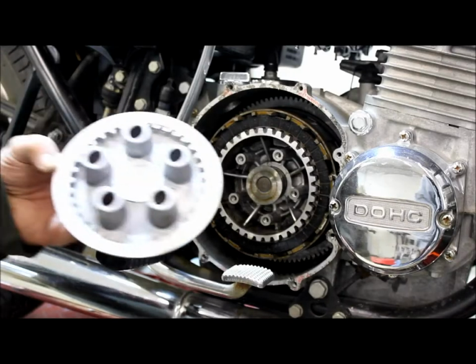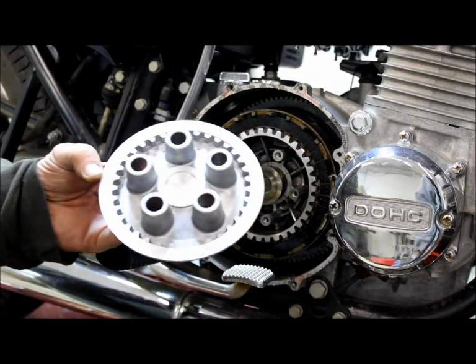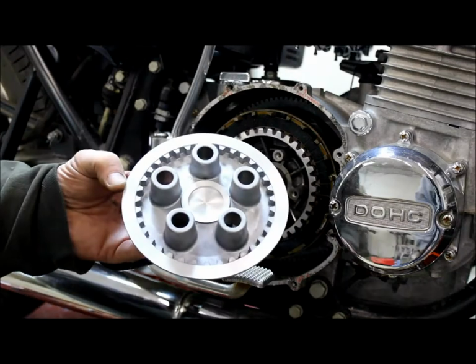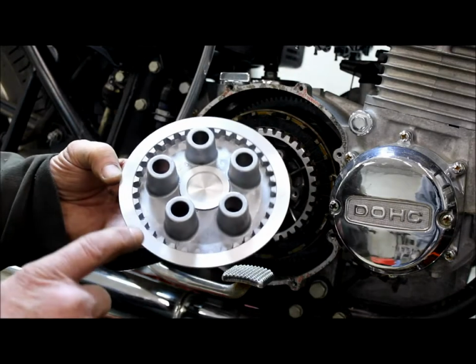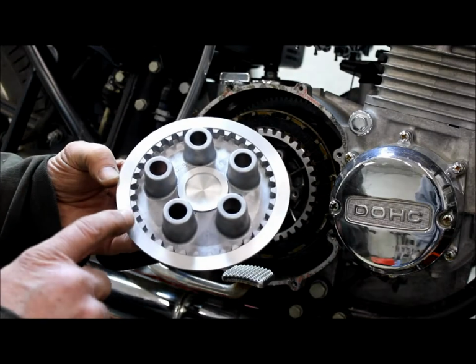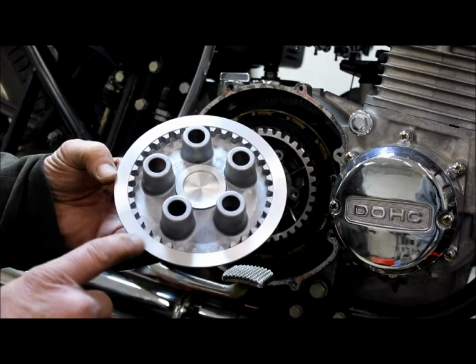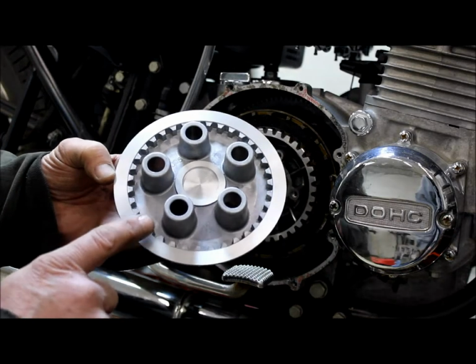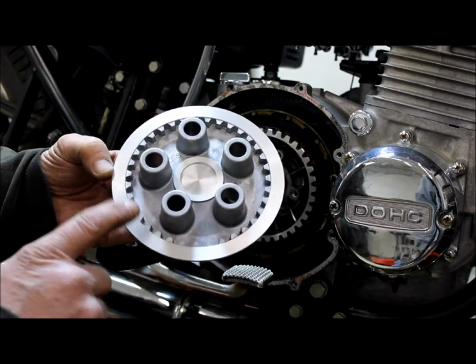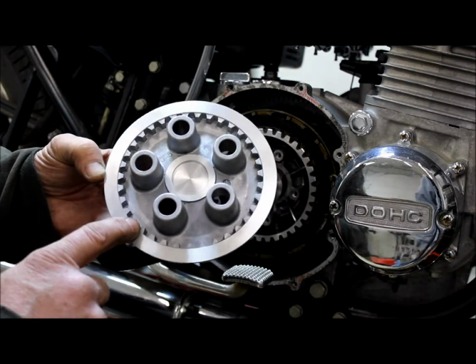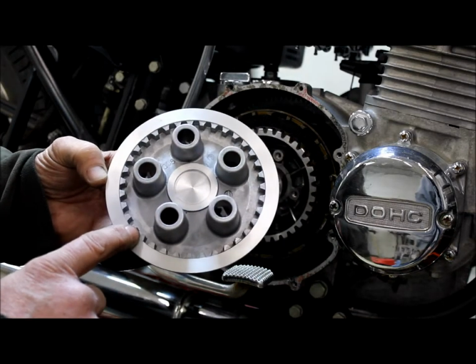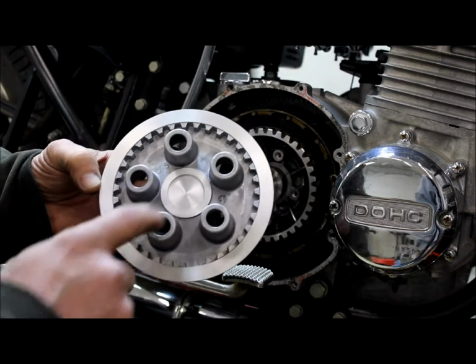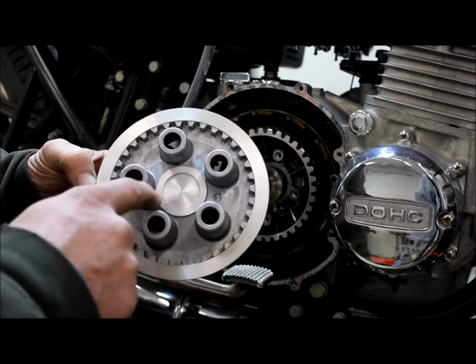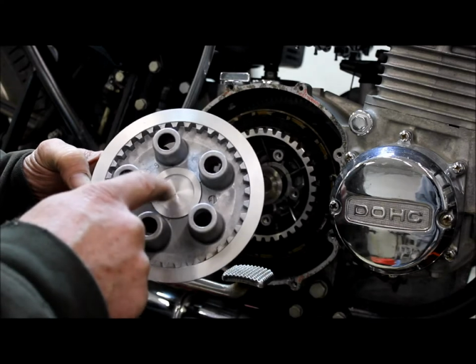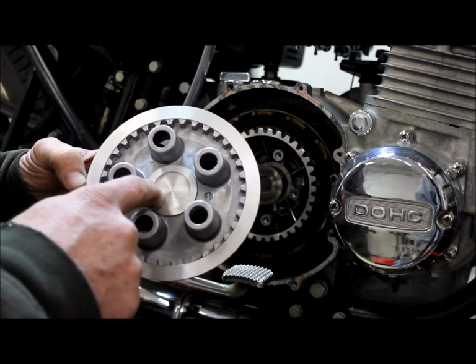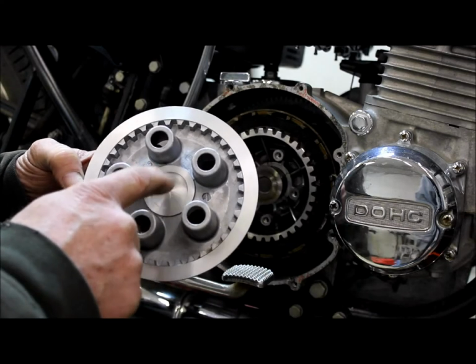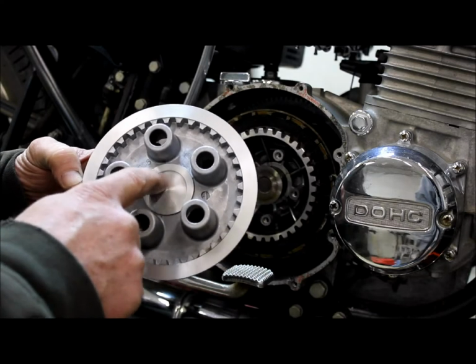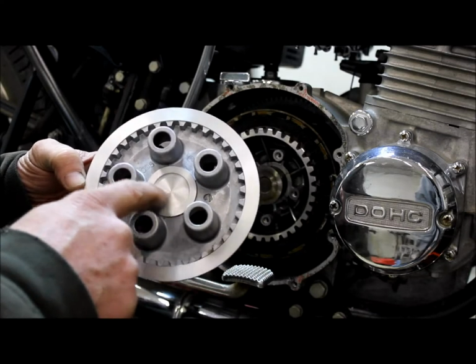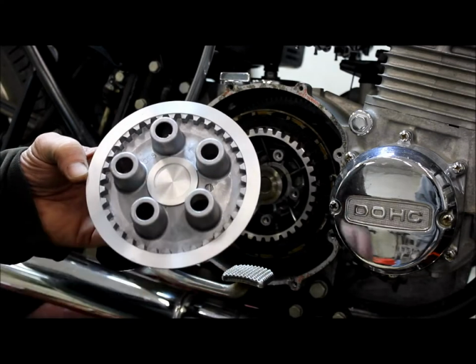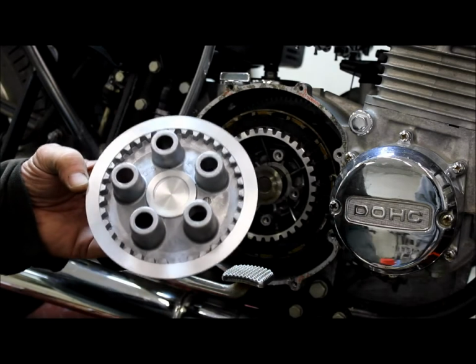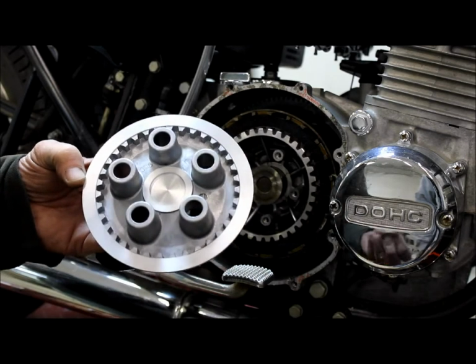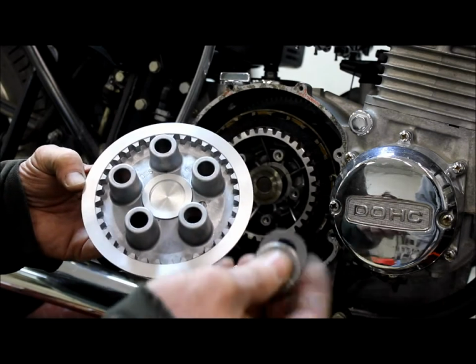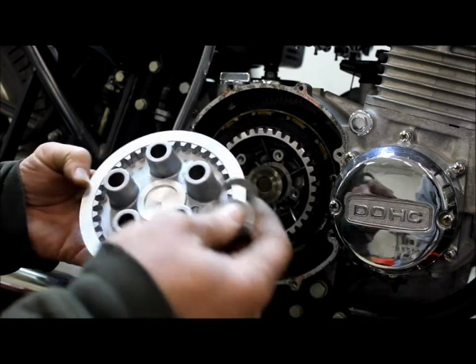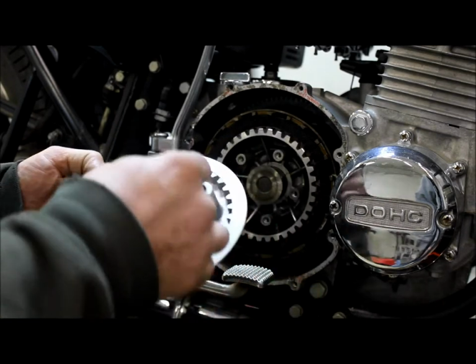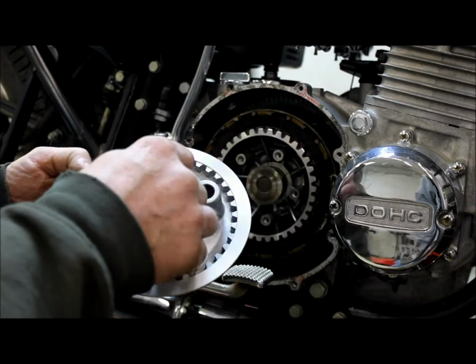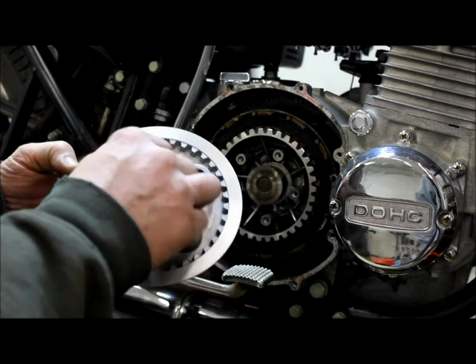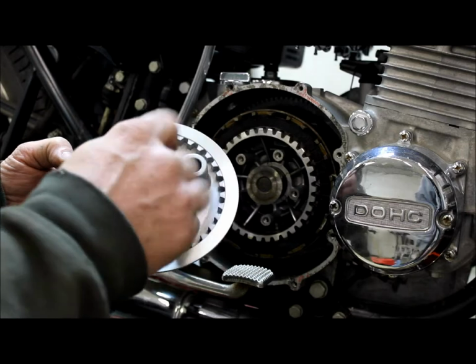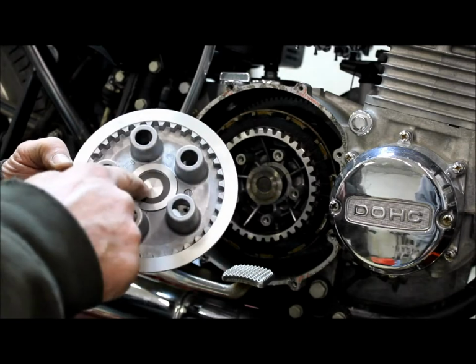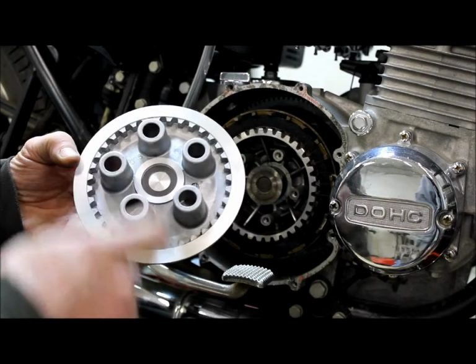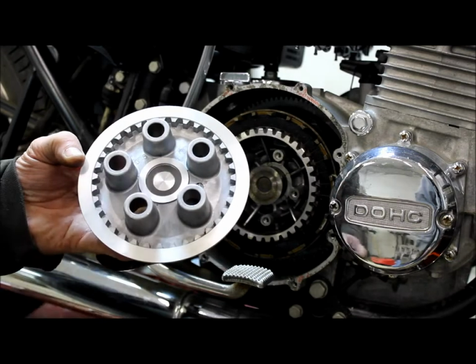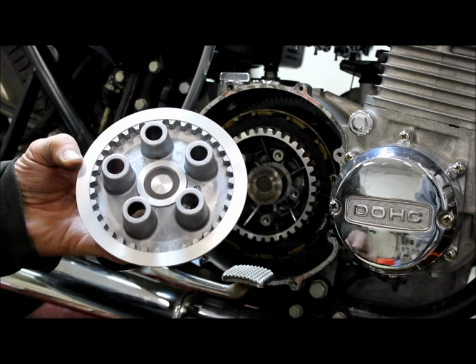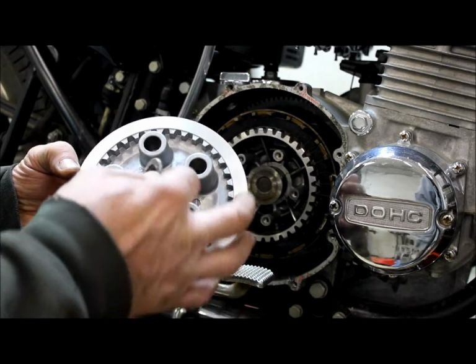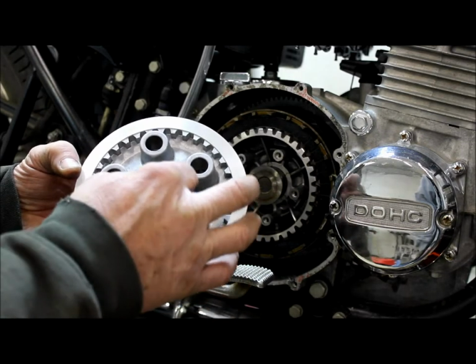This is what your re-machined pressure plate will look like. Your thrust washer and needle bearing will go into here. Get the thrust washer installed first, then the needle bearing.